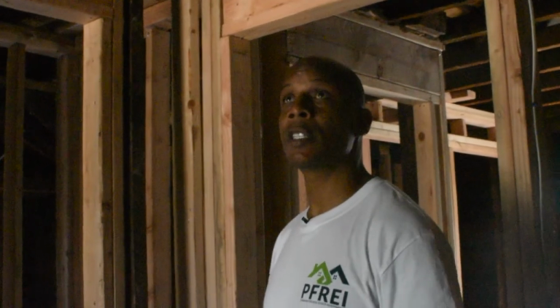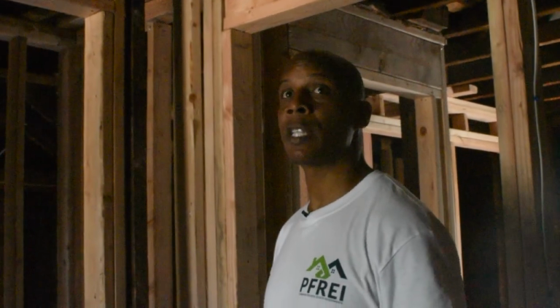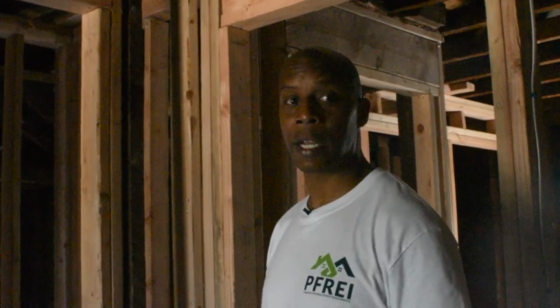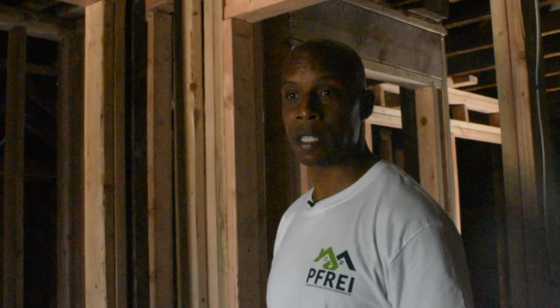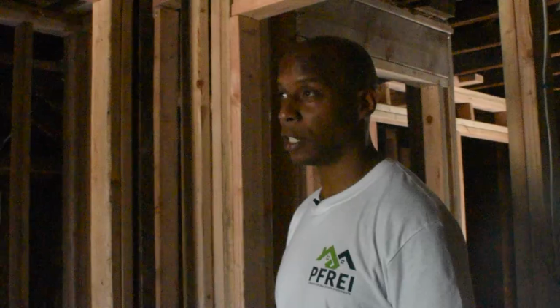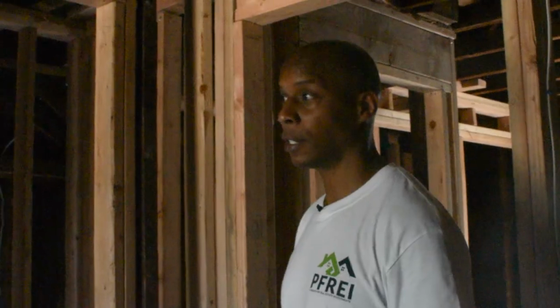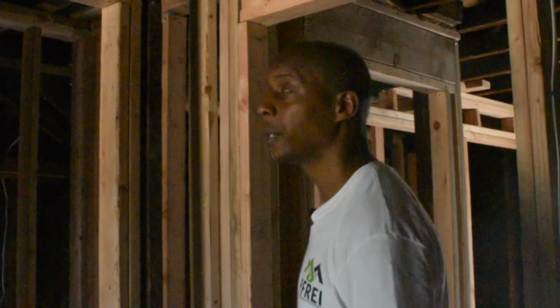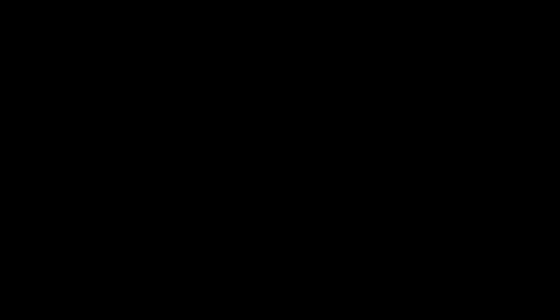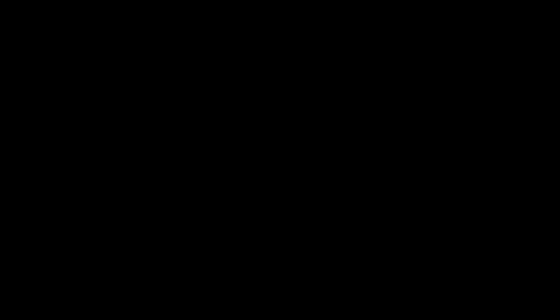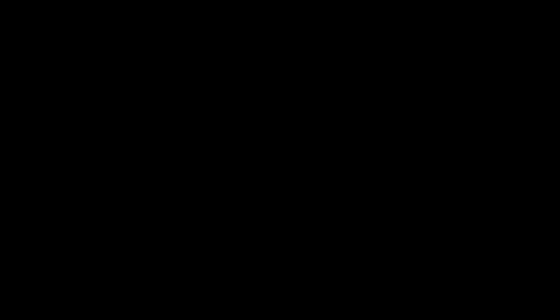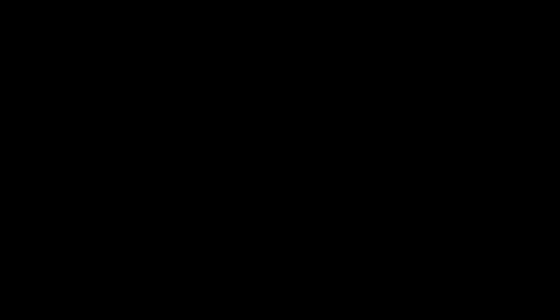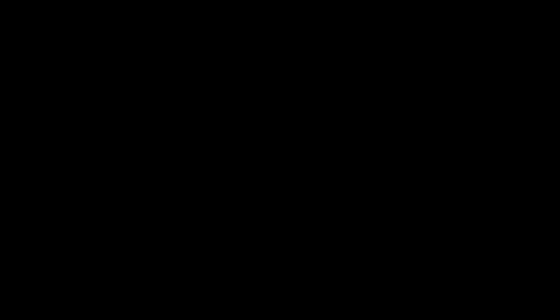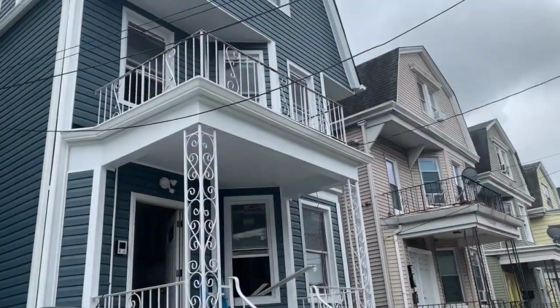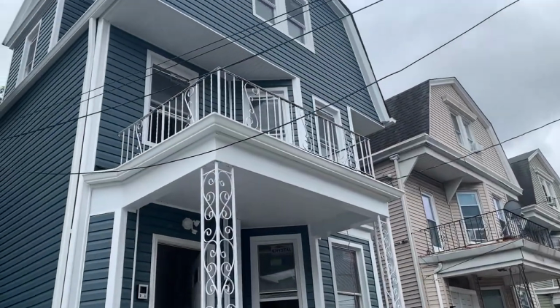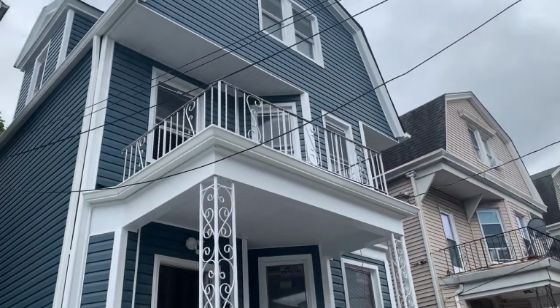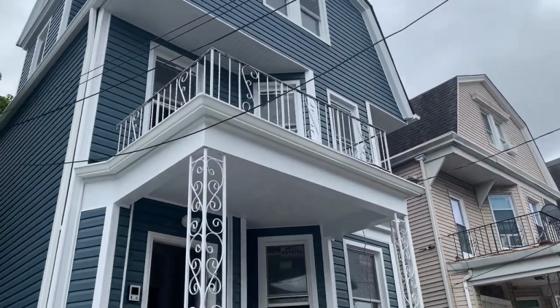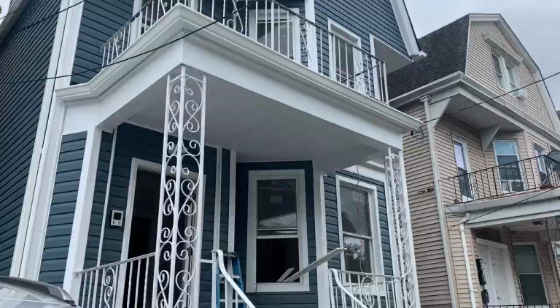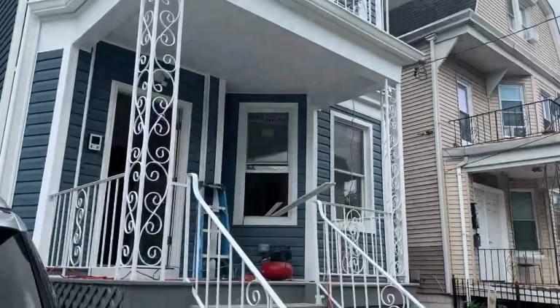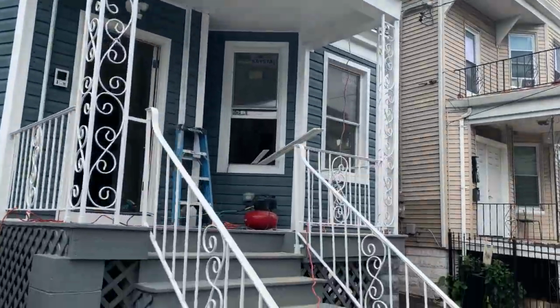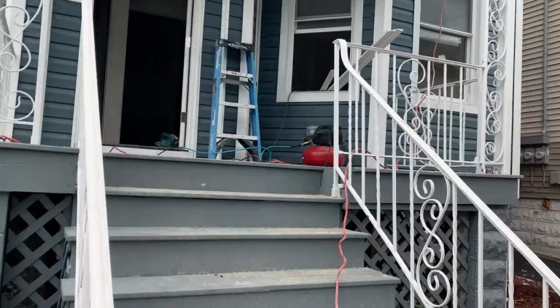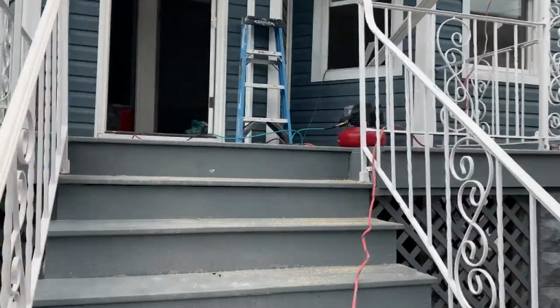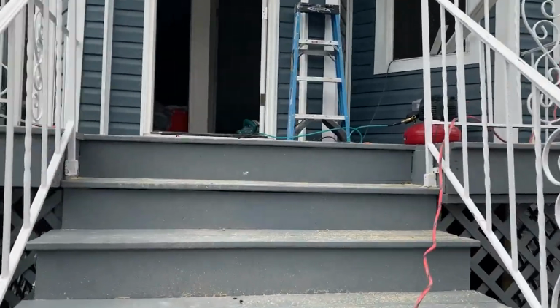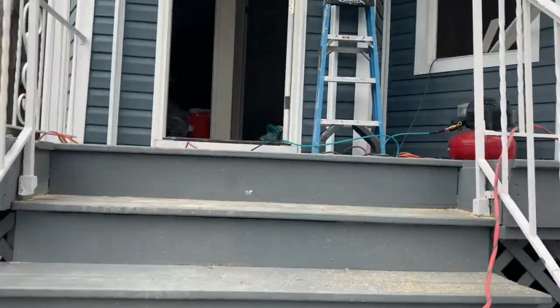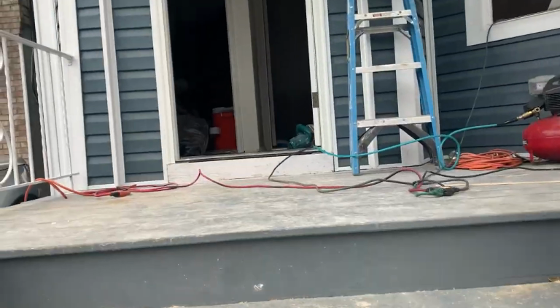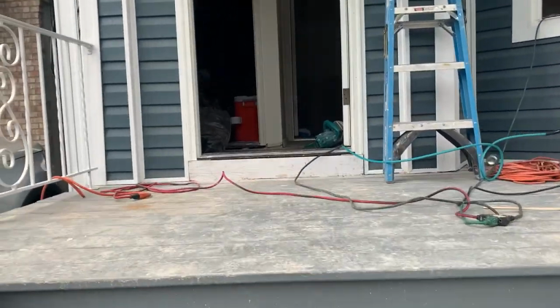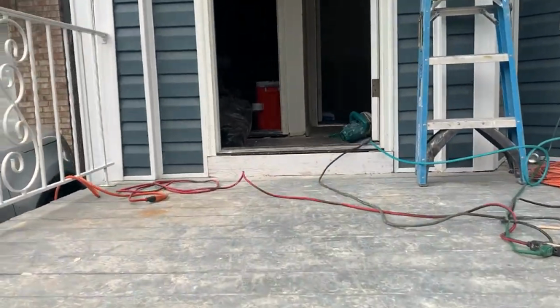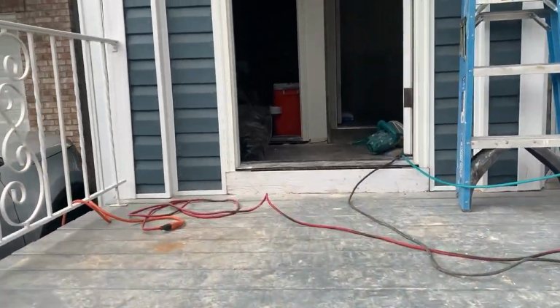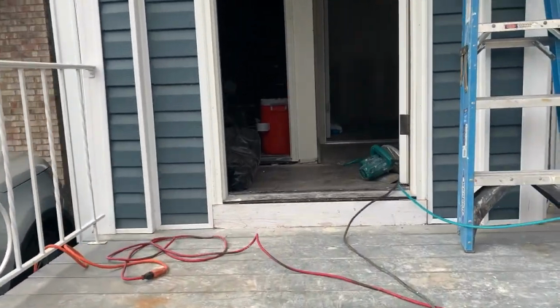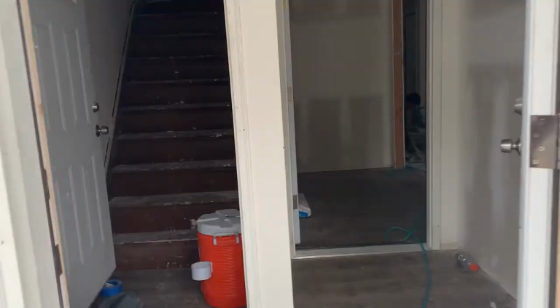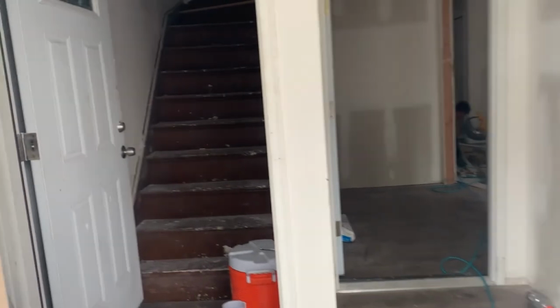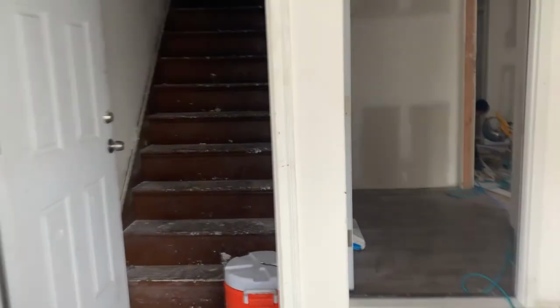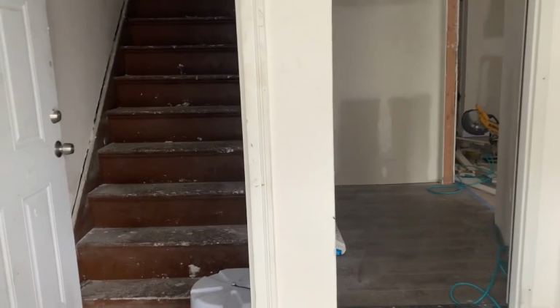That's pretty much it — we're at rough stages now, got to get insulation done. I'm gonna check on the progress of this project right here. We're getting there, slowly but surely, guys — doing the floors.